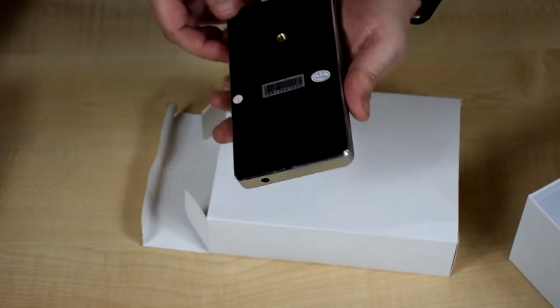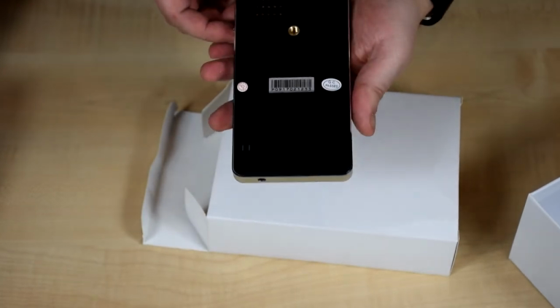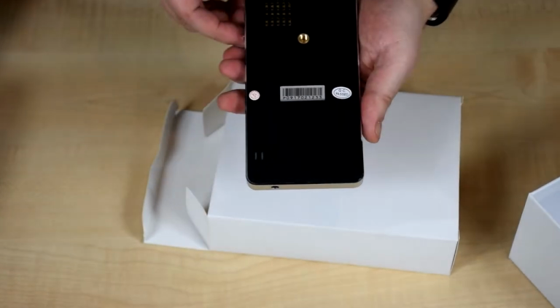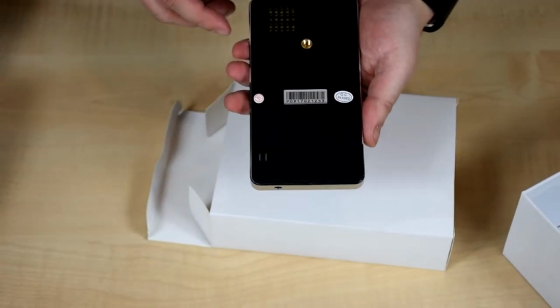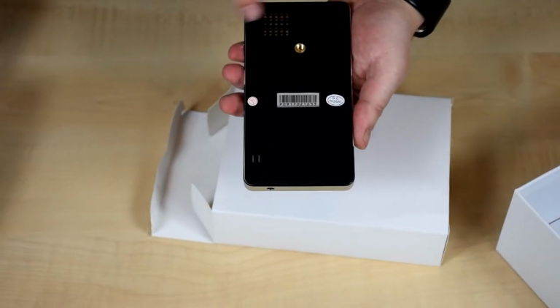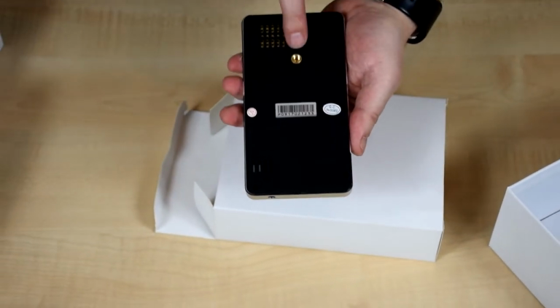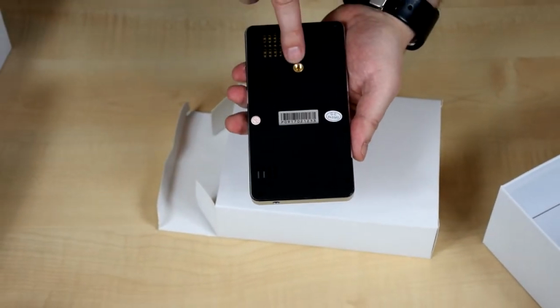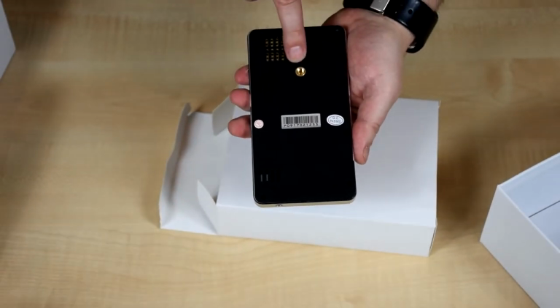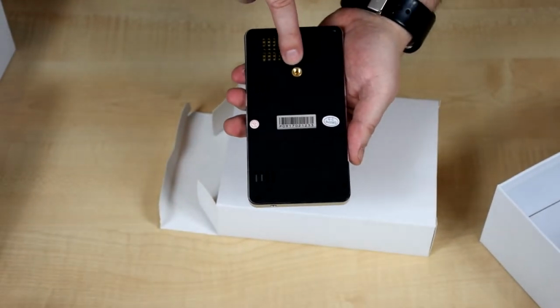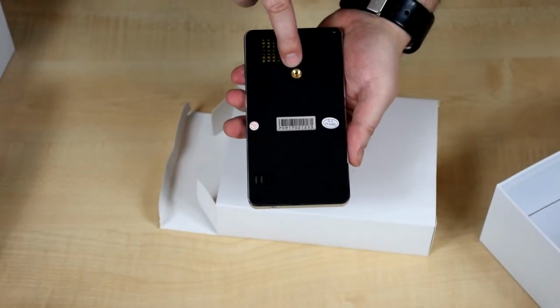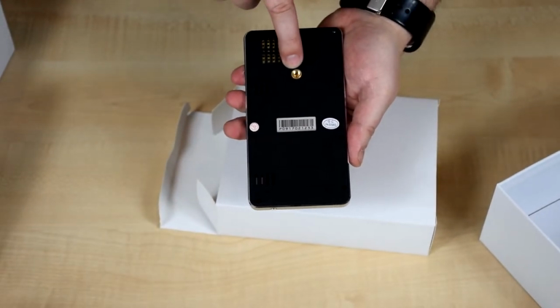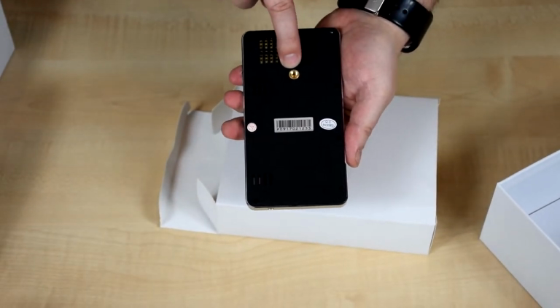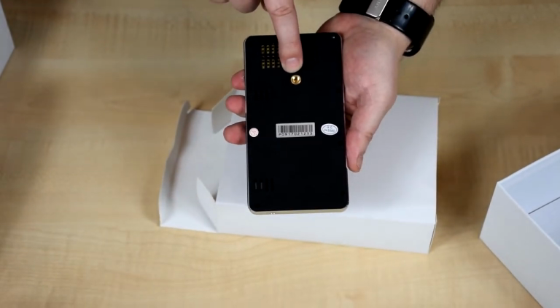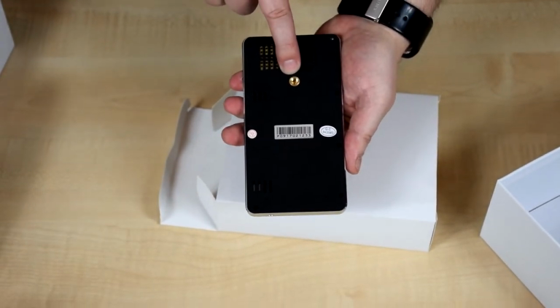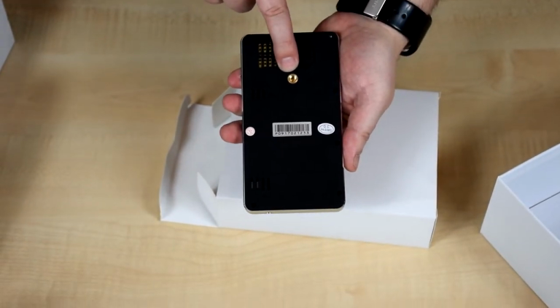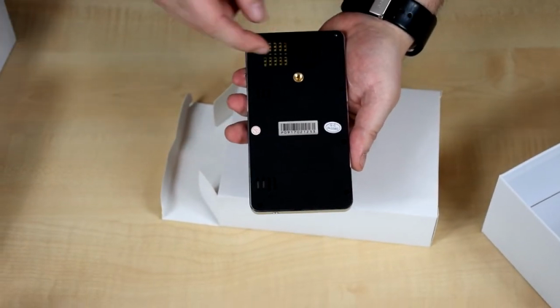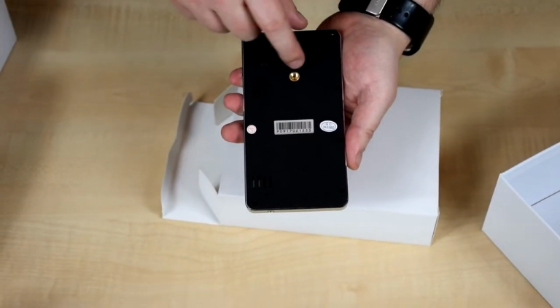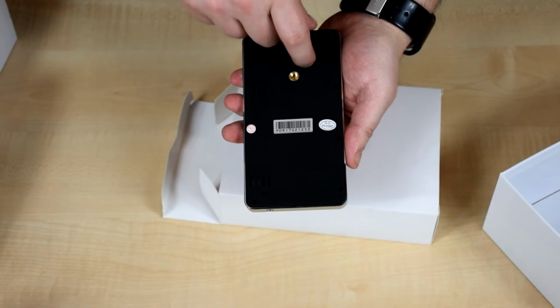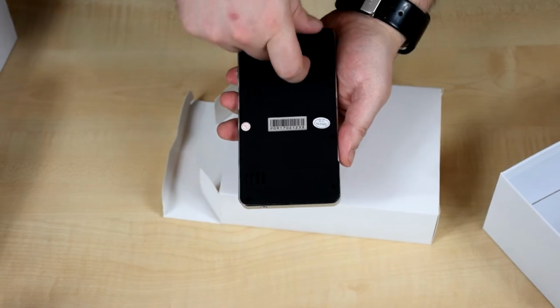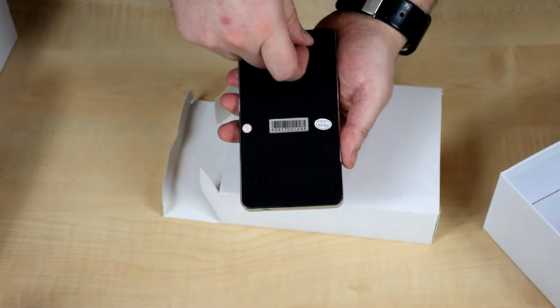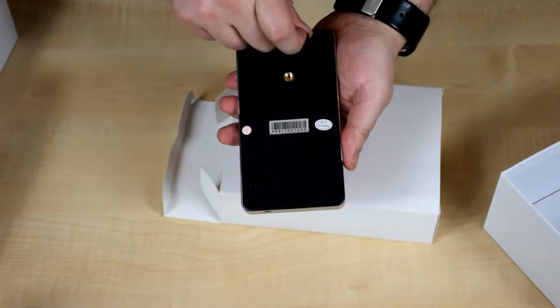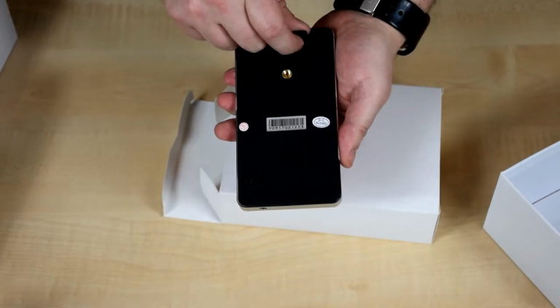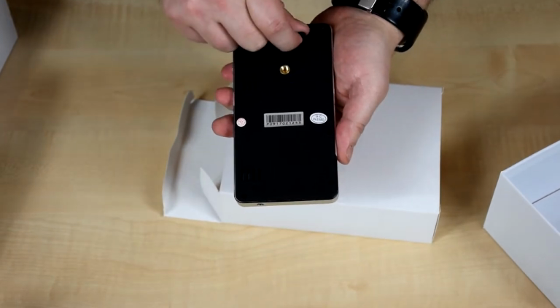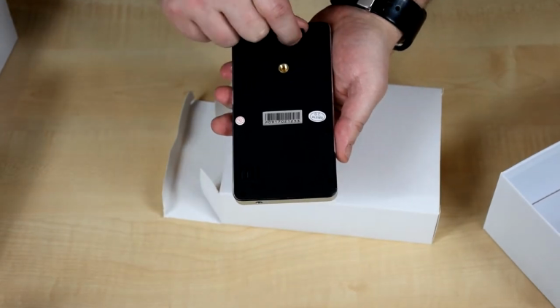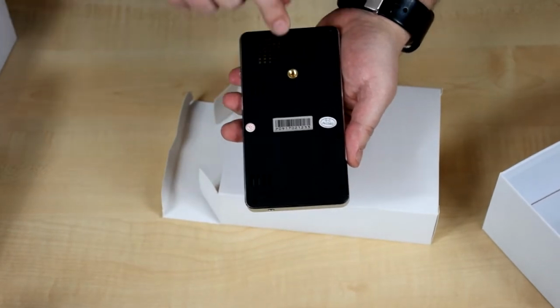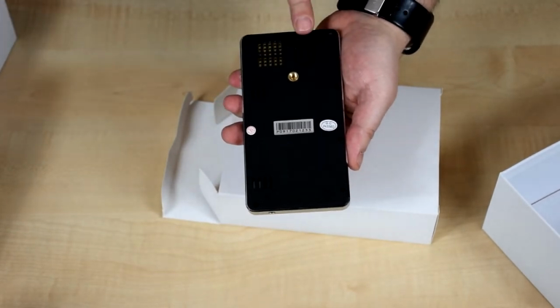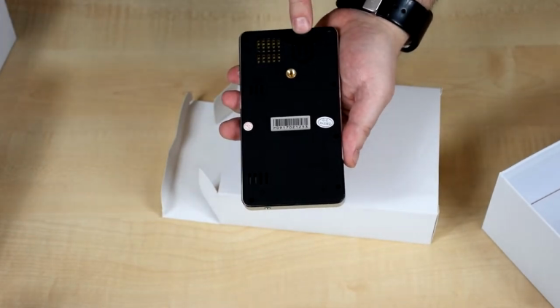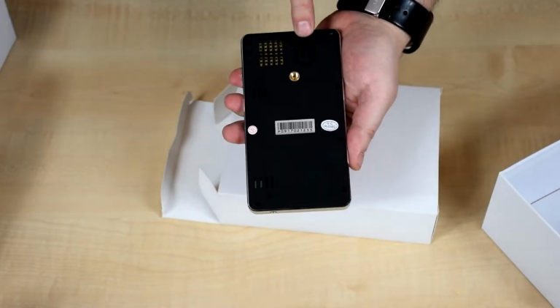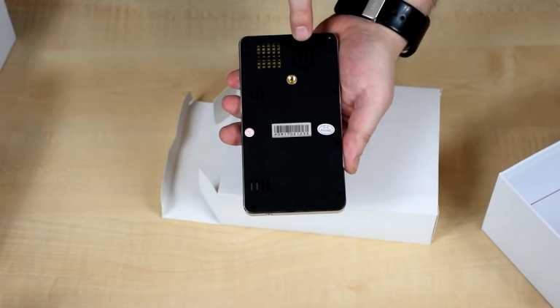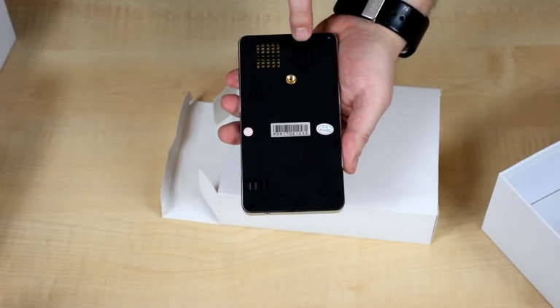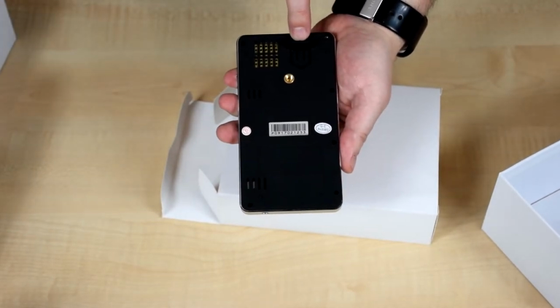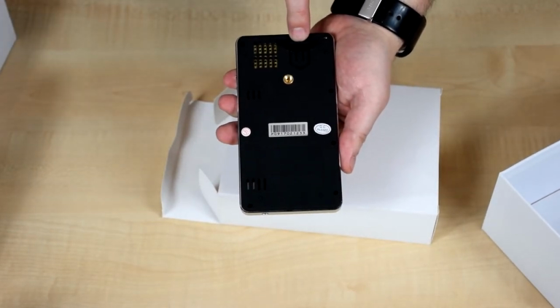On the bottom you have the screw hole for the tripod, and there's also a flap that you can use to raise the front of the projector.